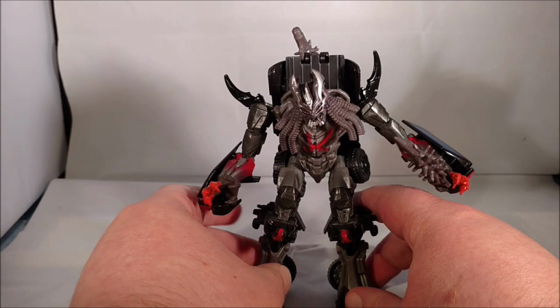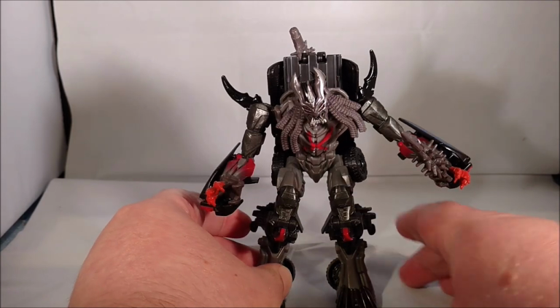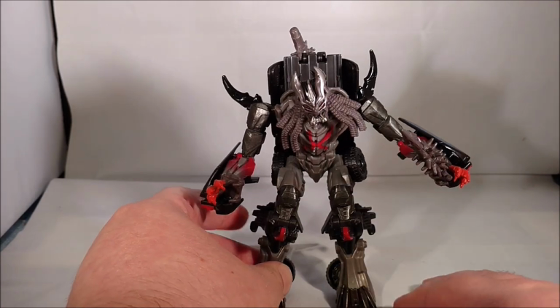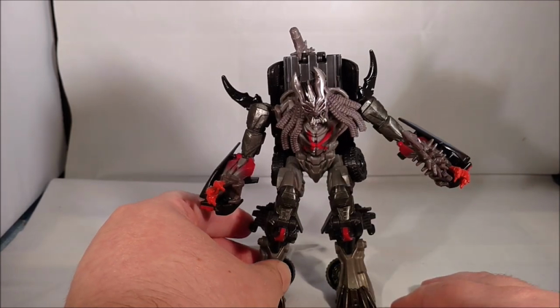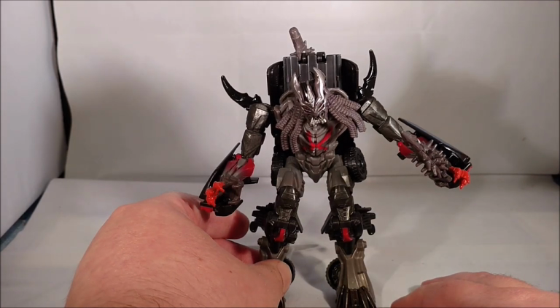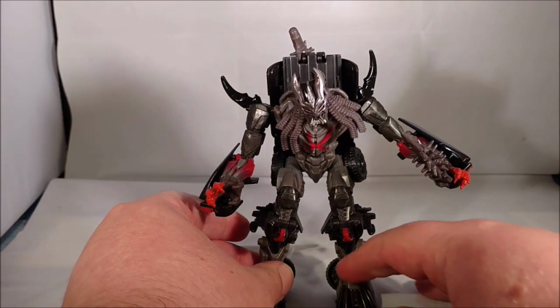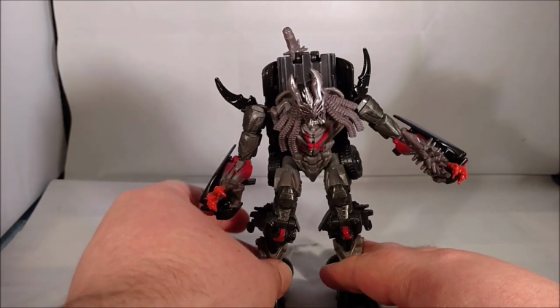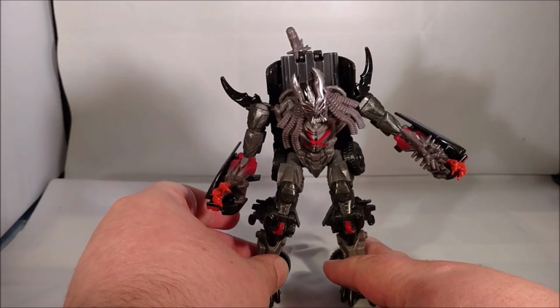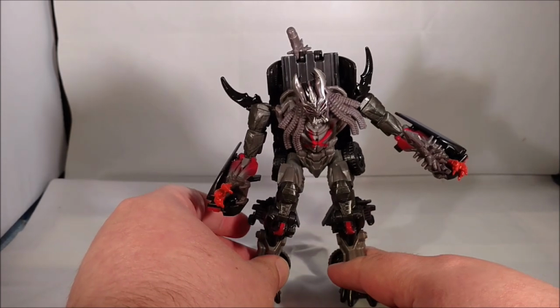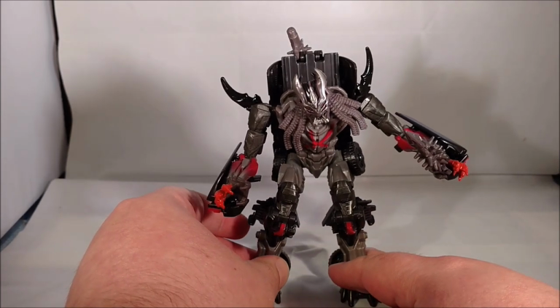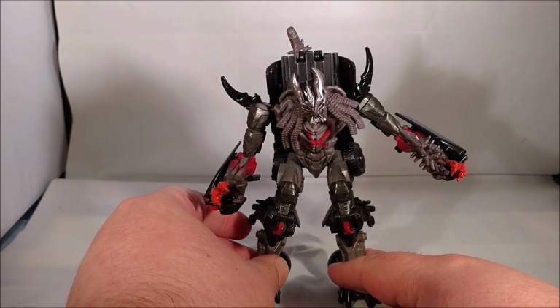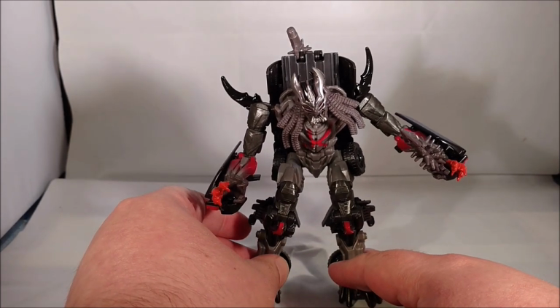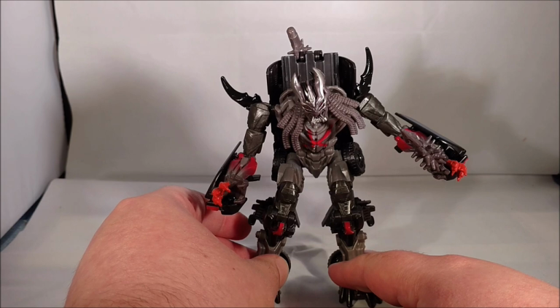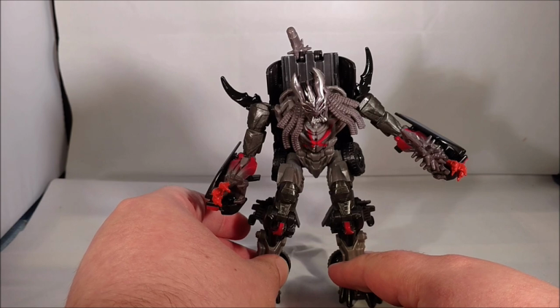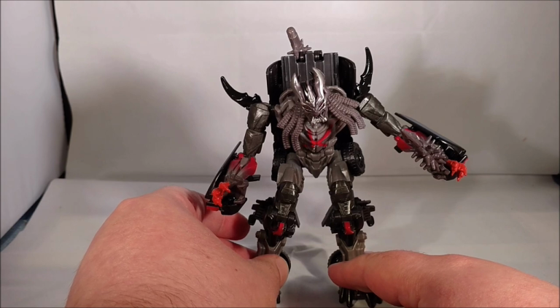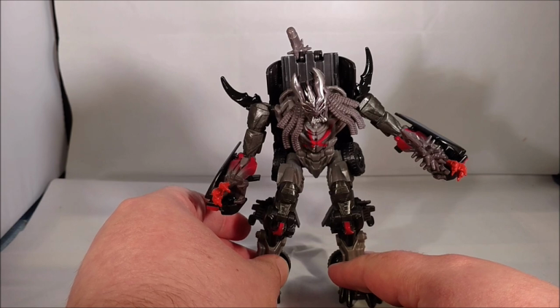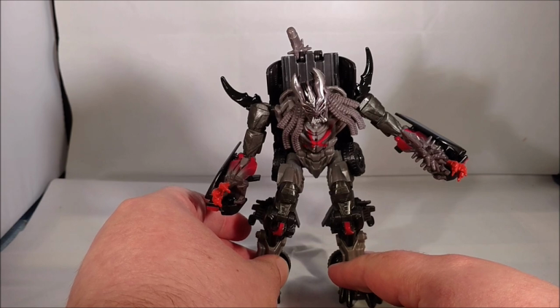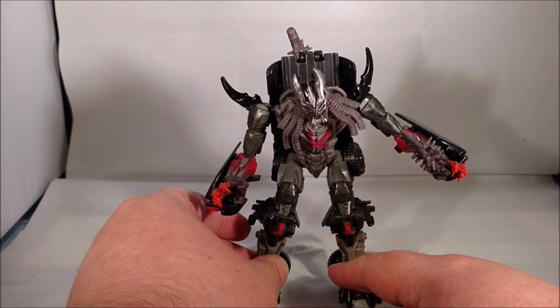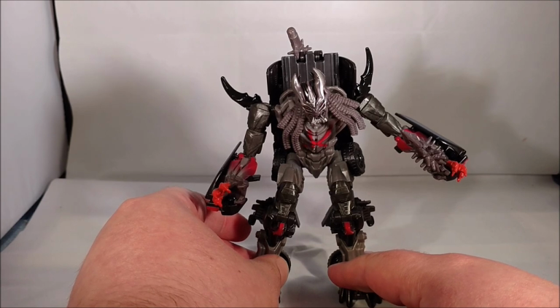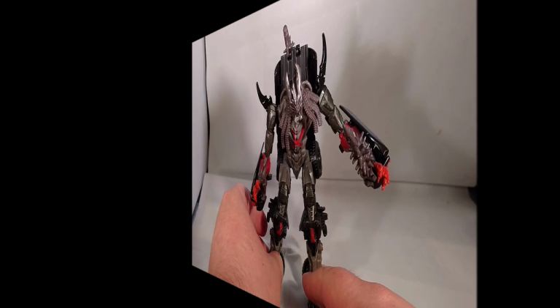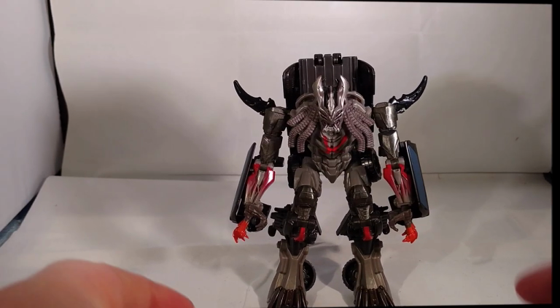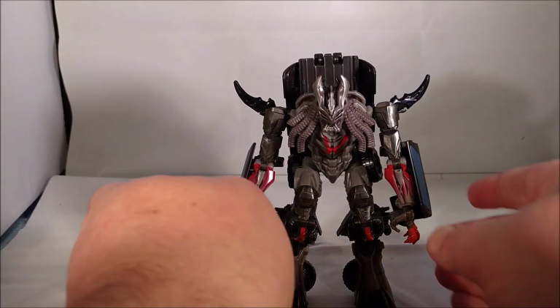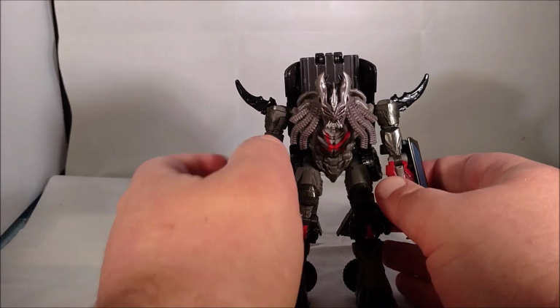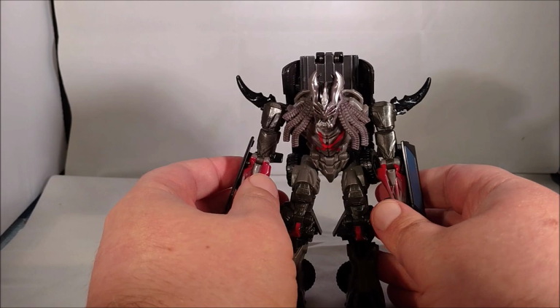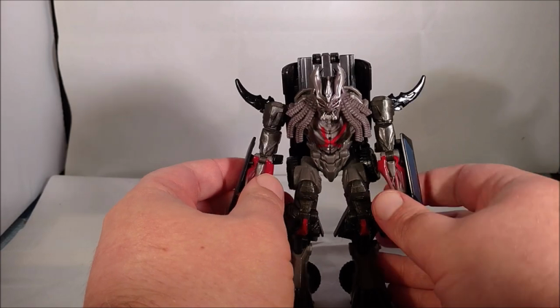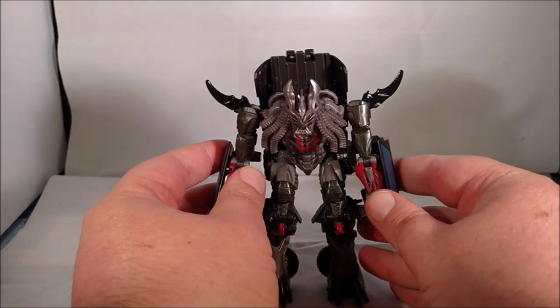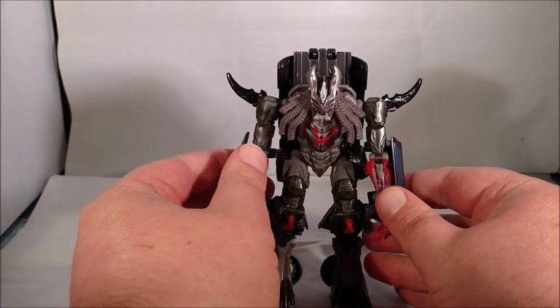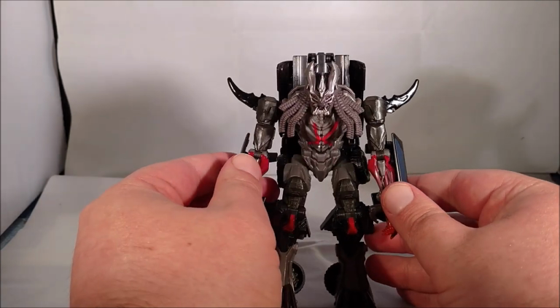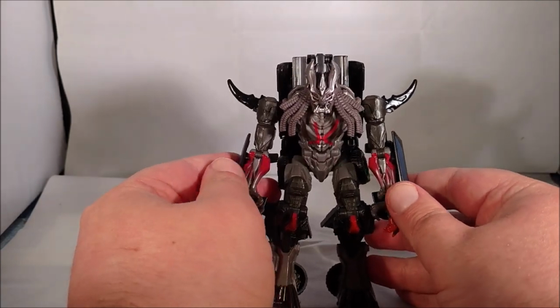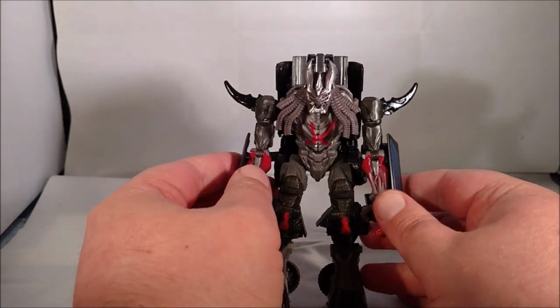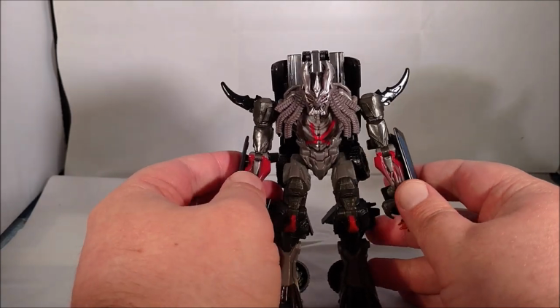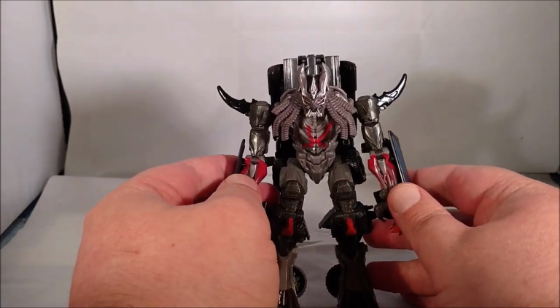We'll just pause and unfortunately get into the worst part of the figure, which is the transformation. I've gone ahead and returned the figure to a neutral pose, removed the weapons, and we can start.